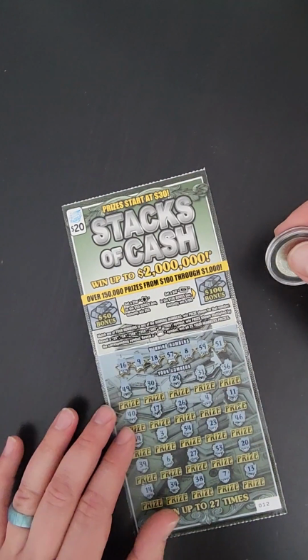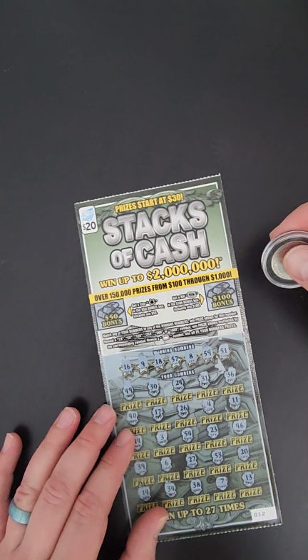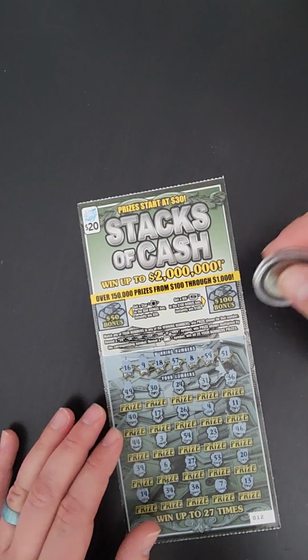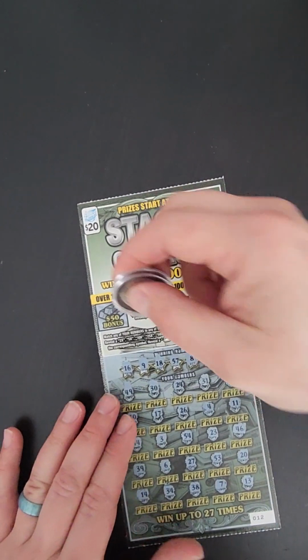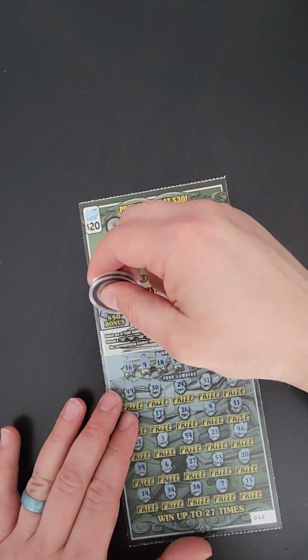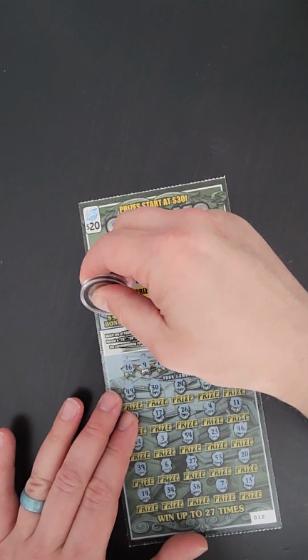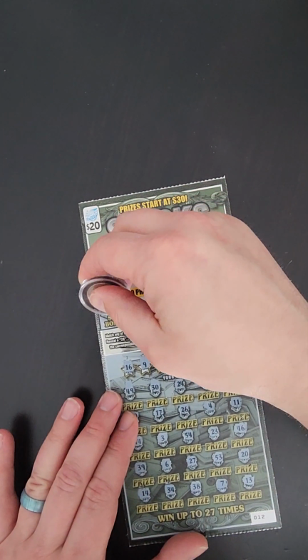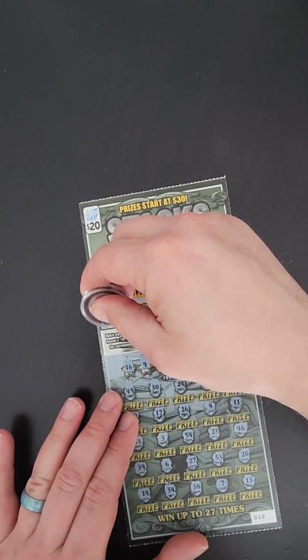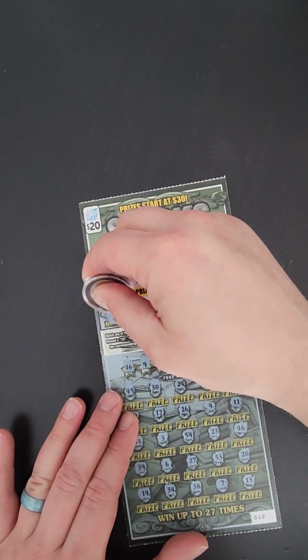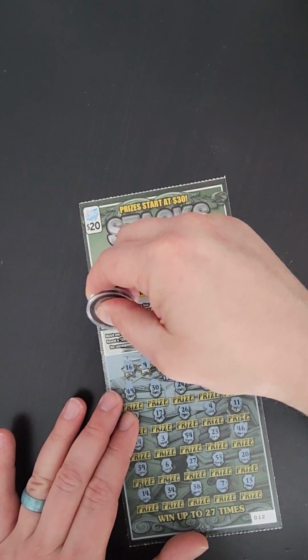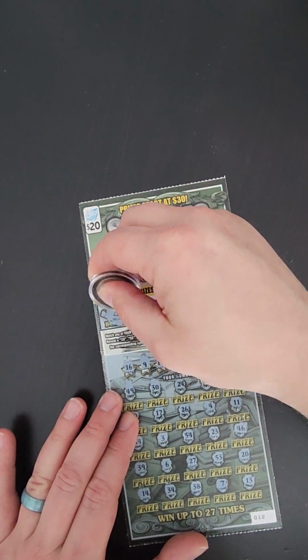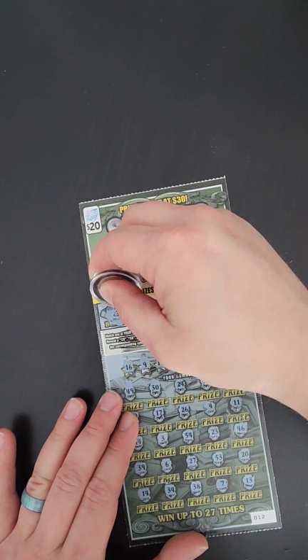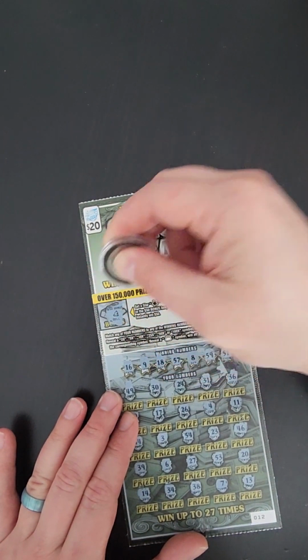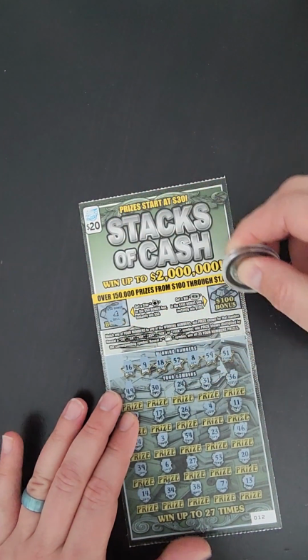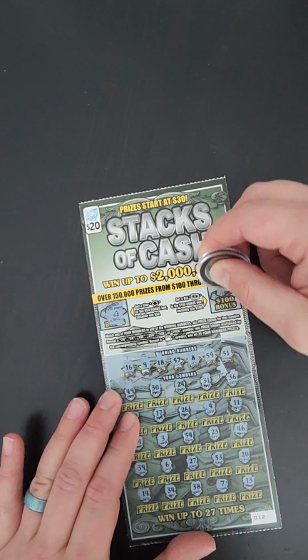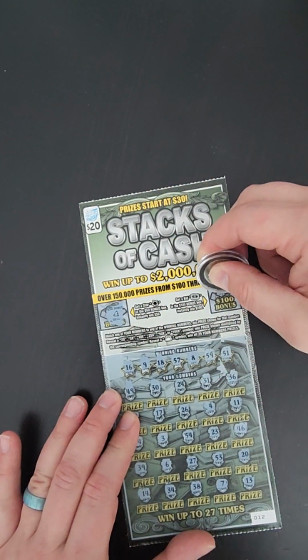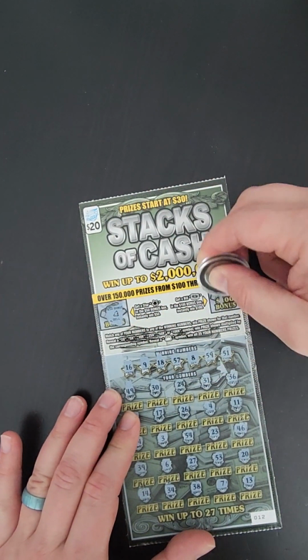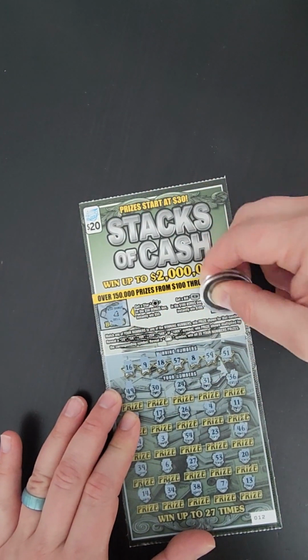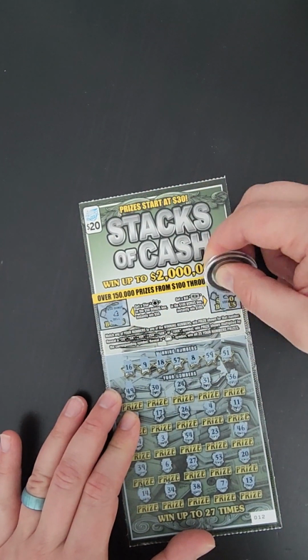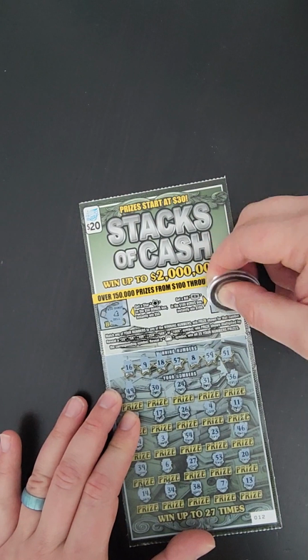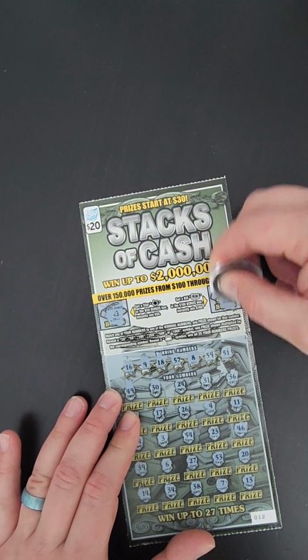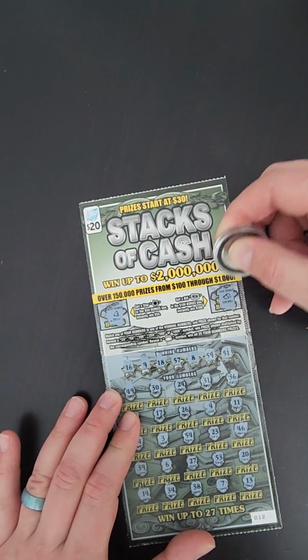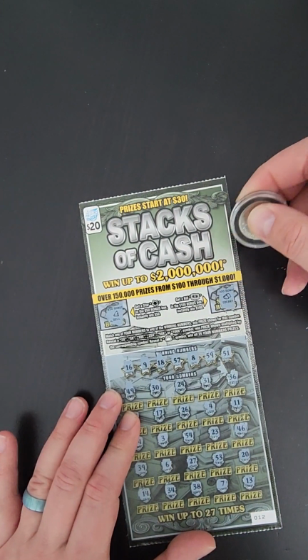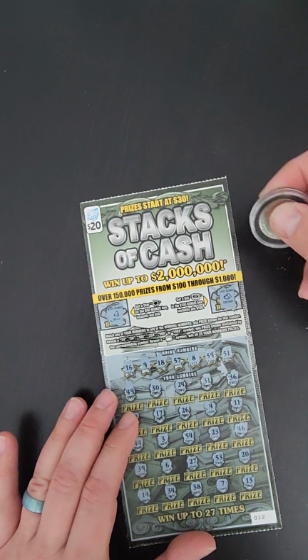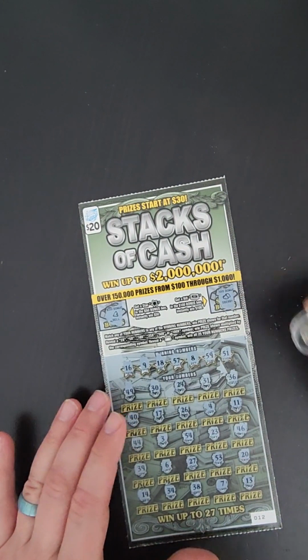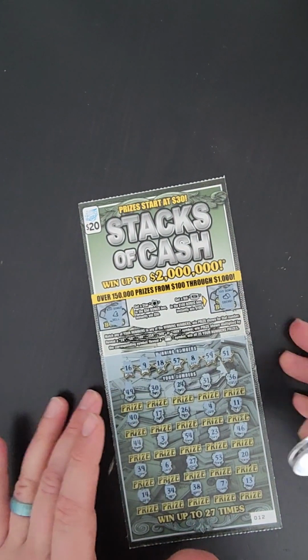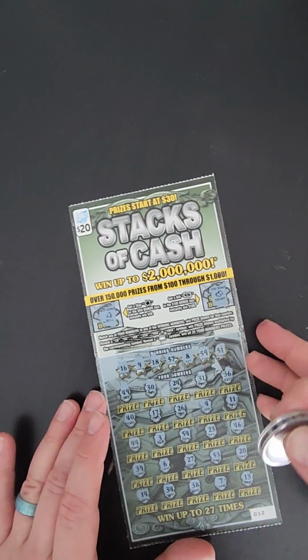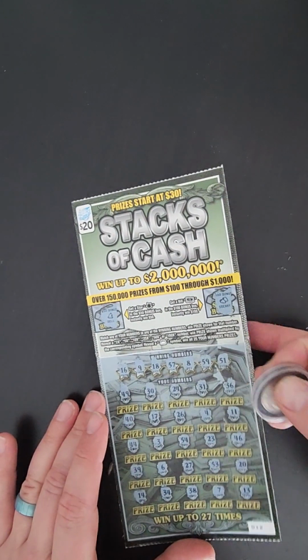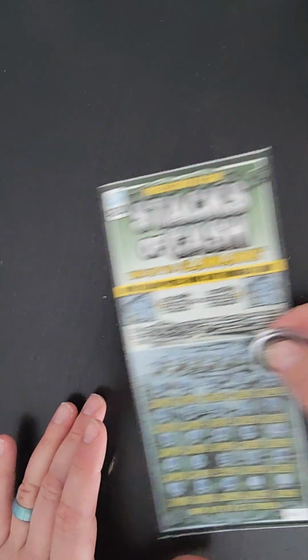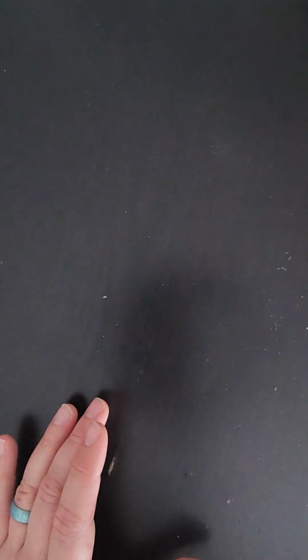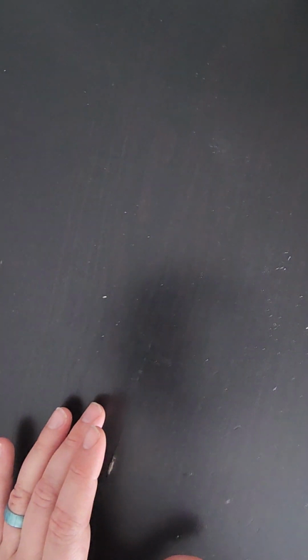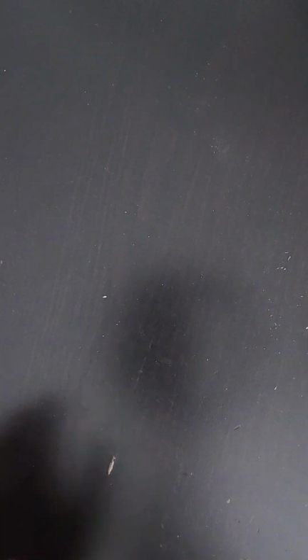All right, let's see about these bonuses. Bell. Strawberries. All right.